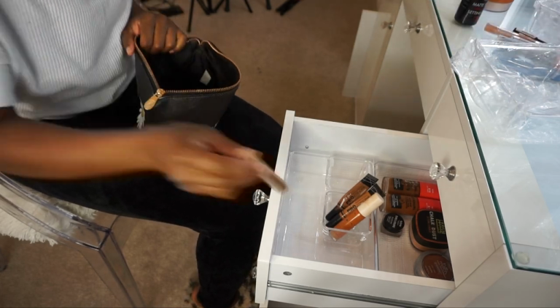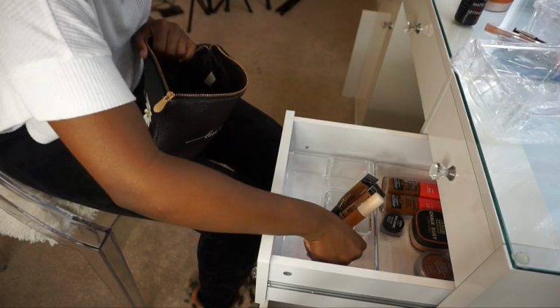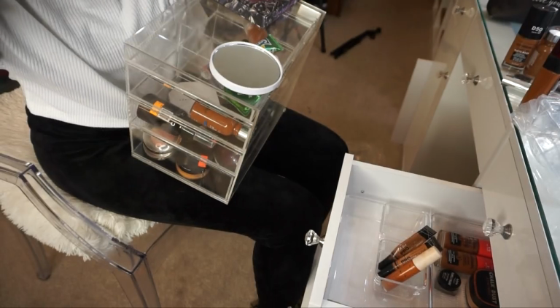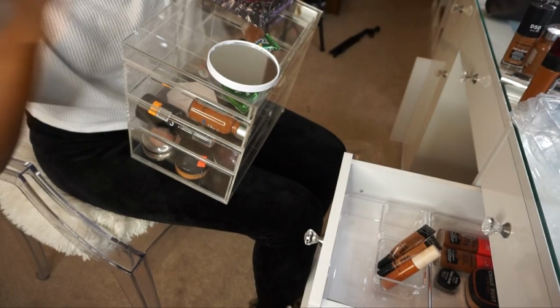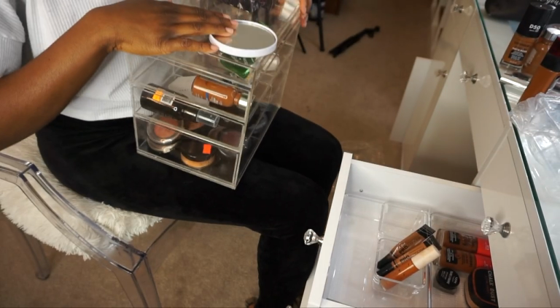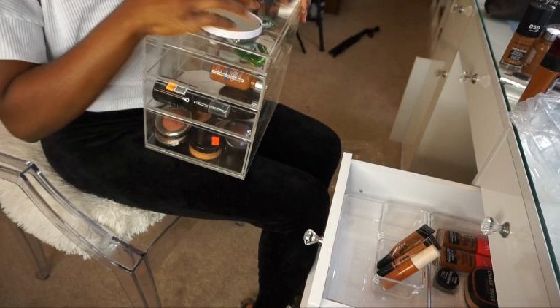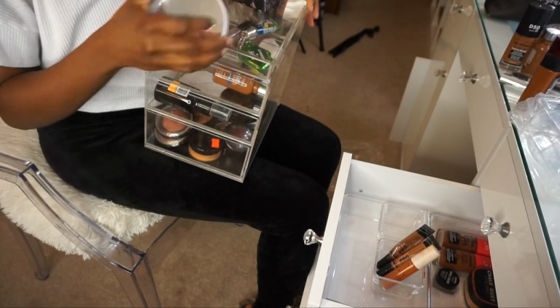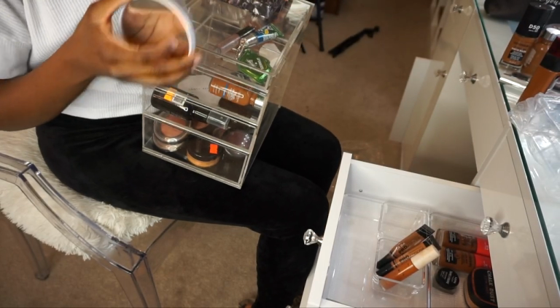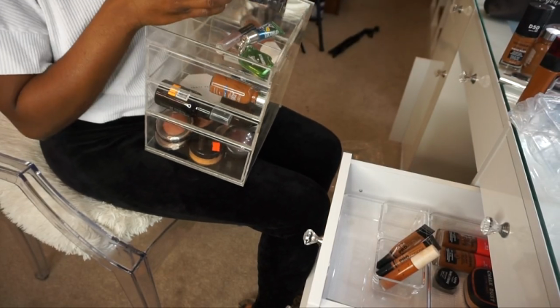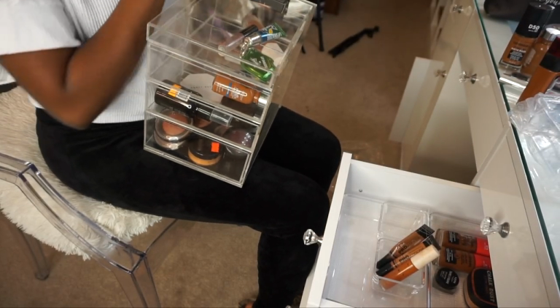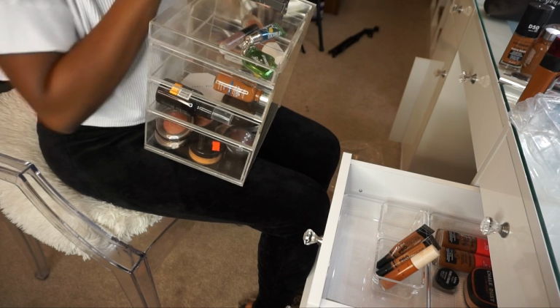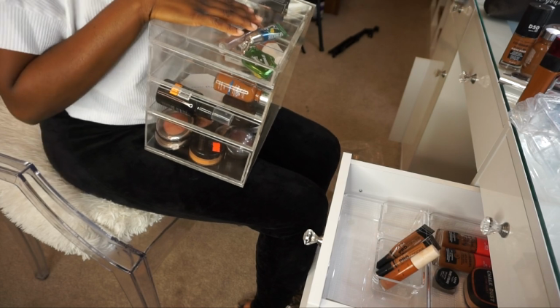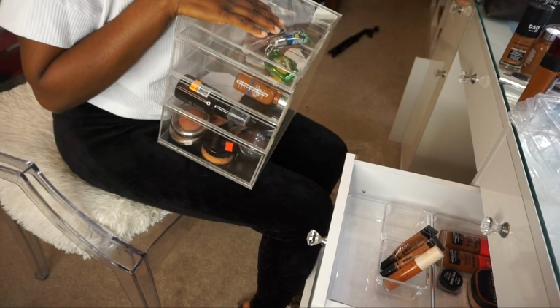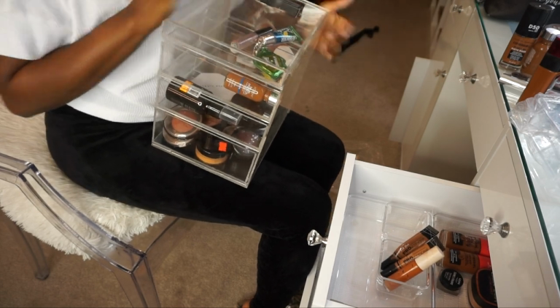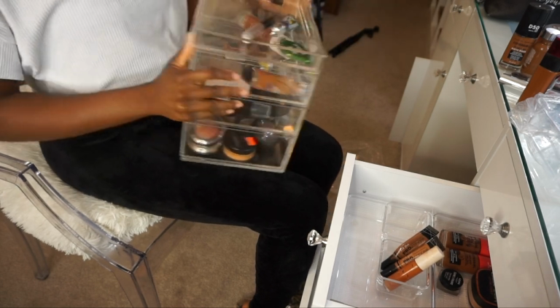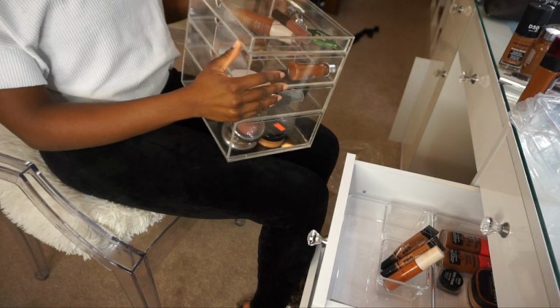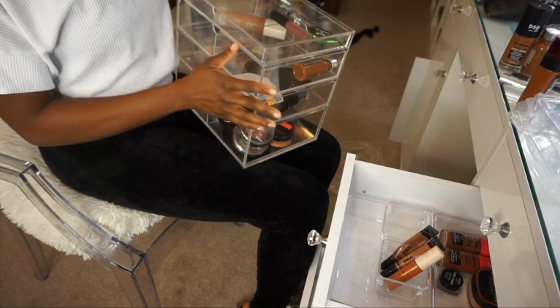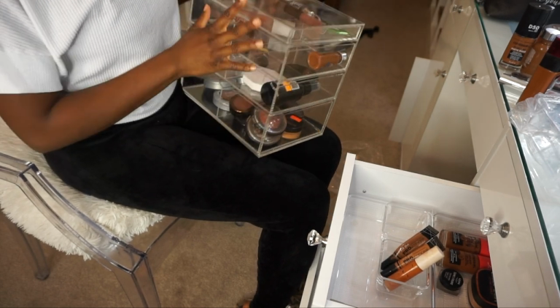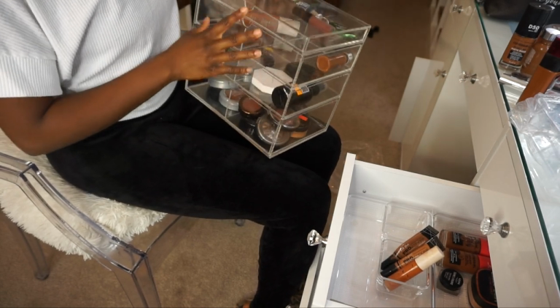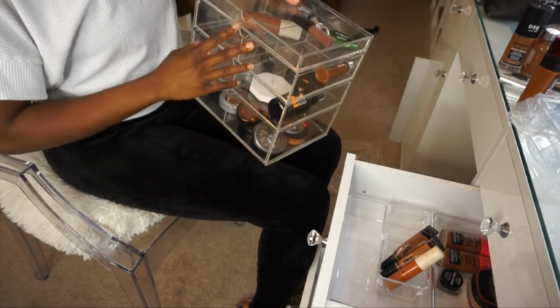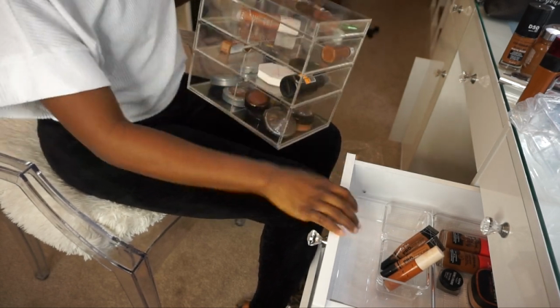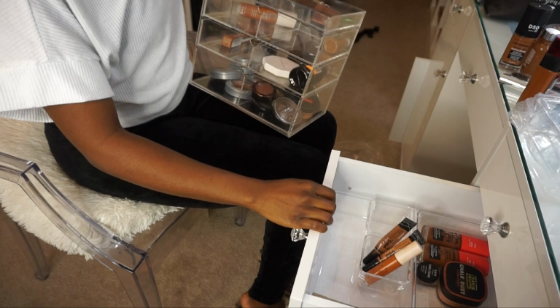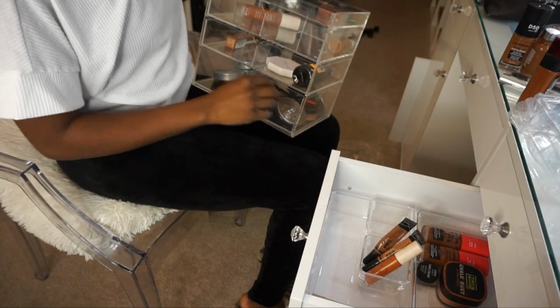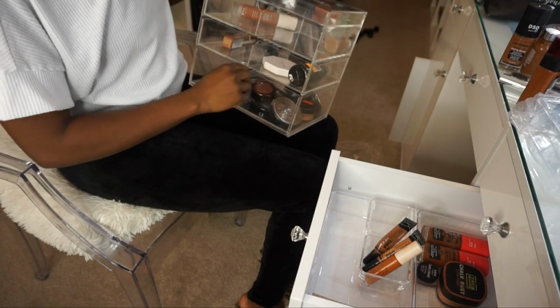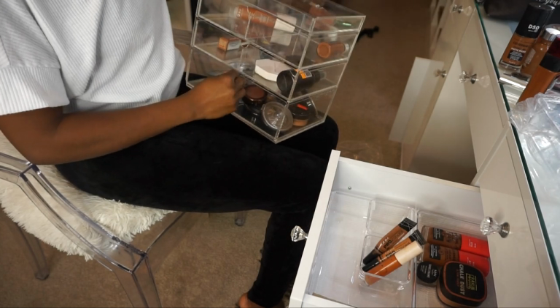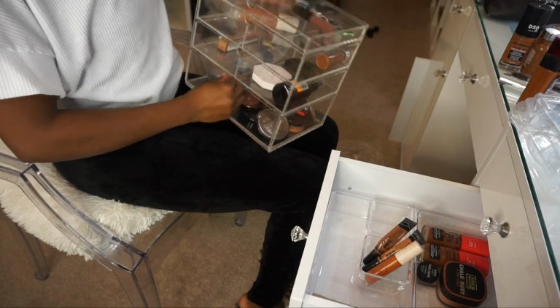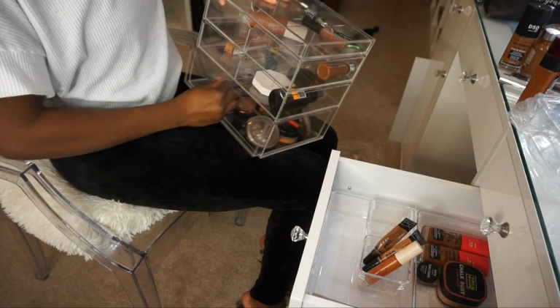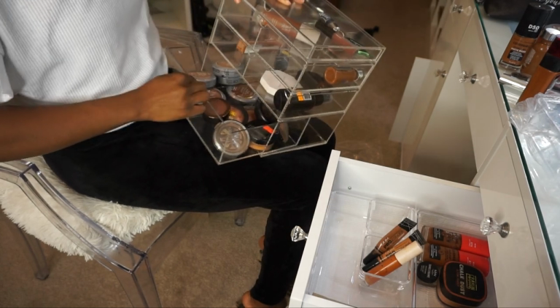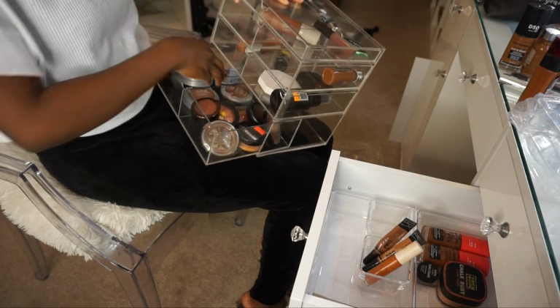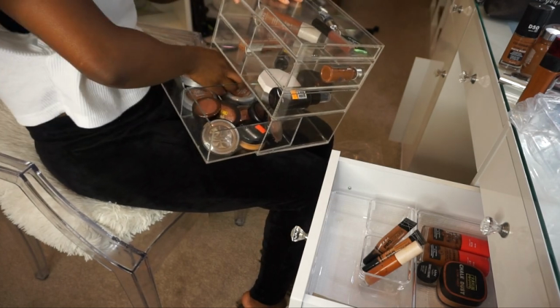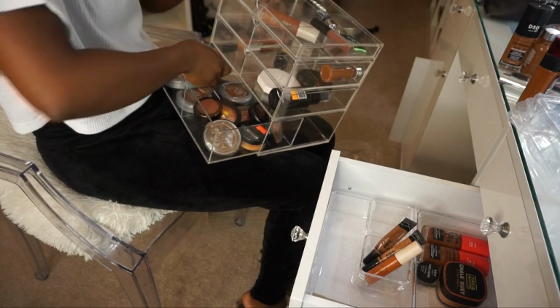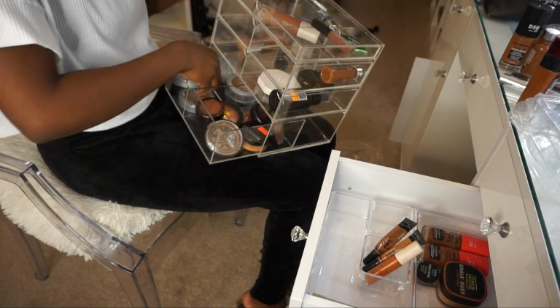This case has some of my miscellaneous makeup. I've had this for so long — it's cracked — and I'm gonna get rid of it. So I have a bunch of powders down here that I haven't used.